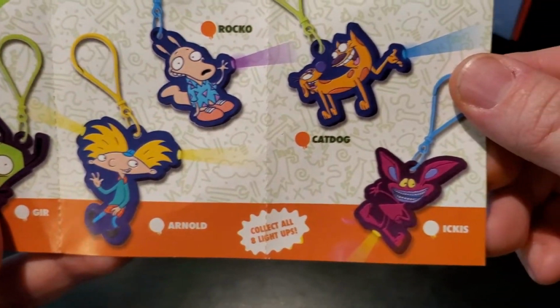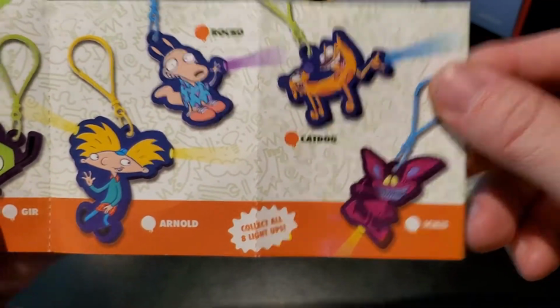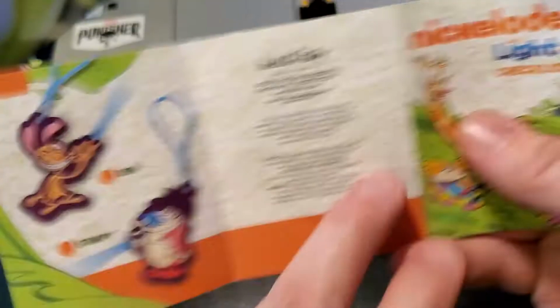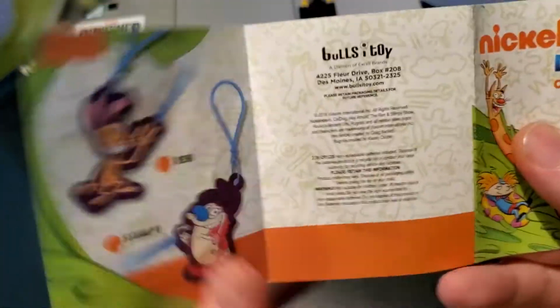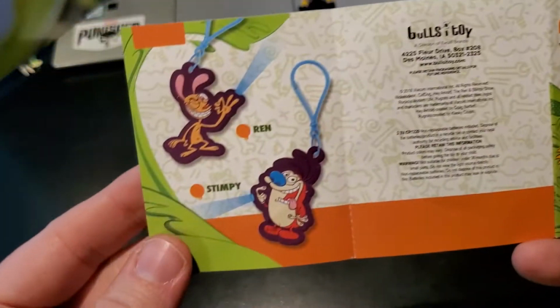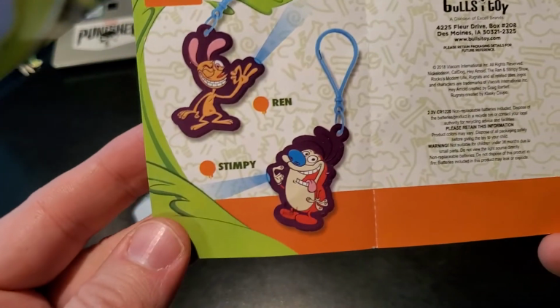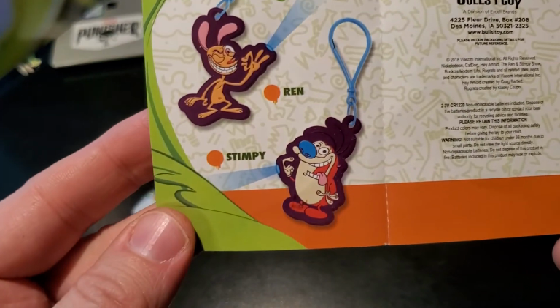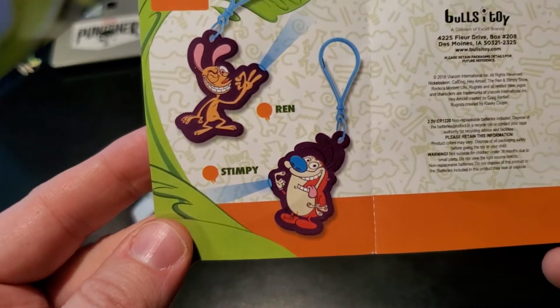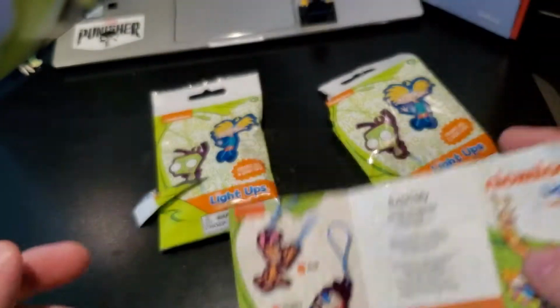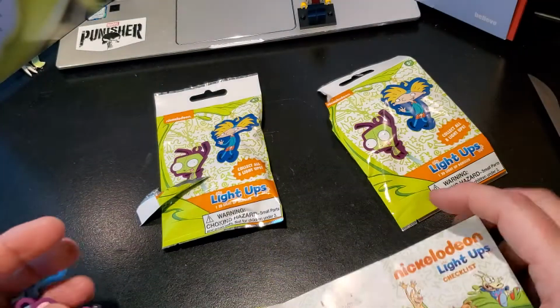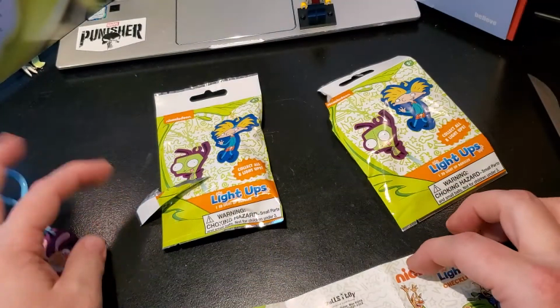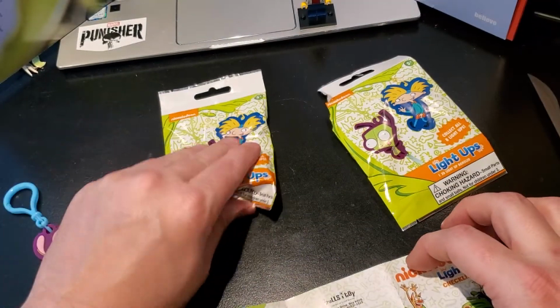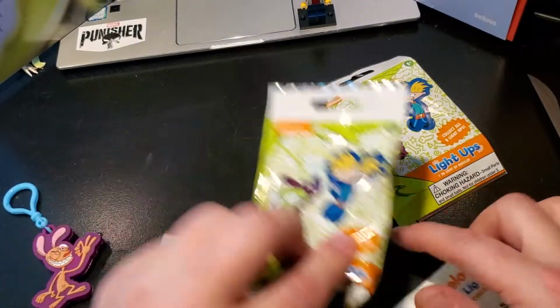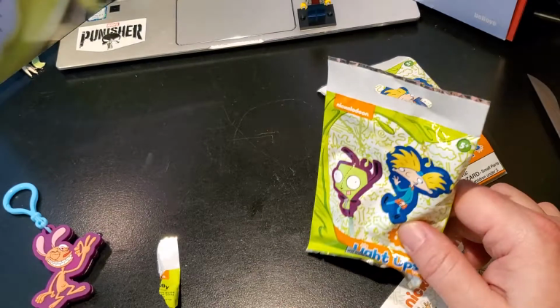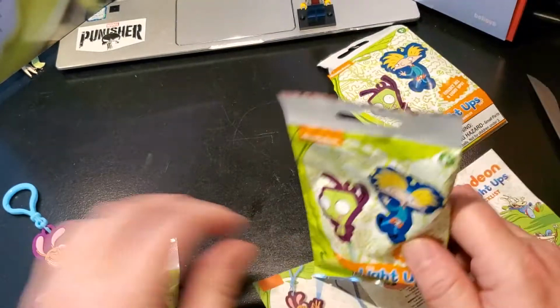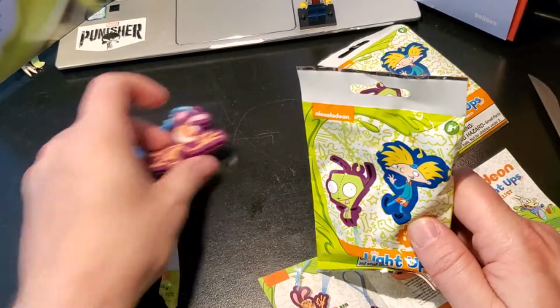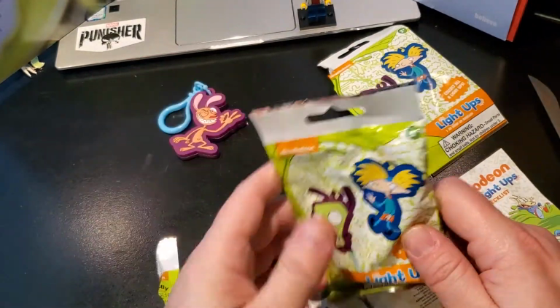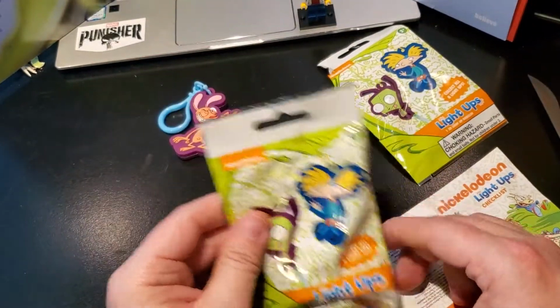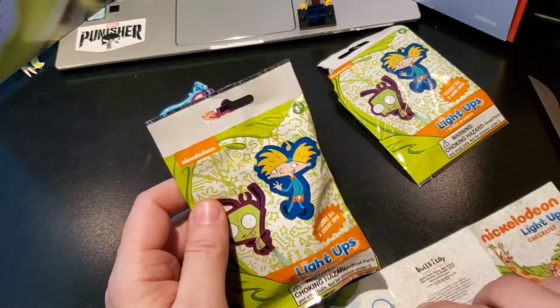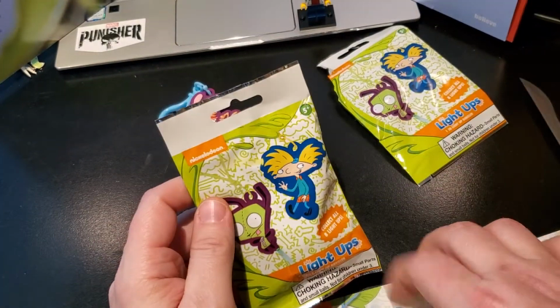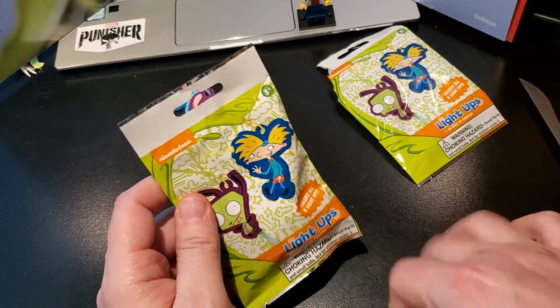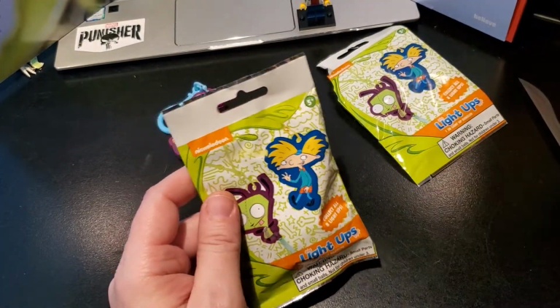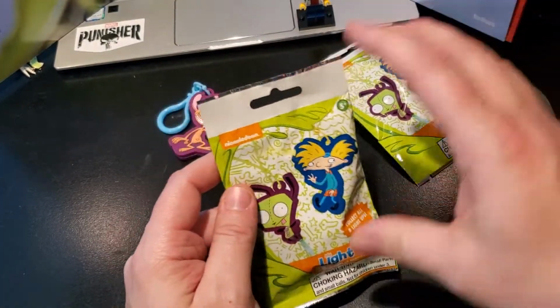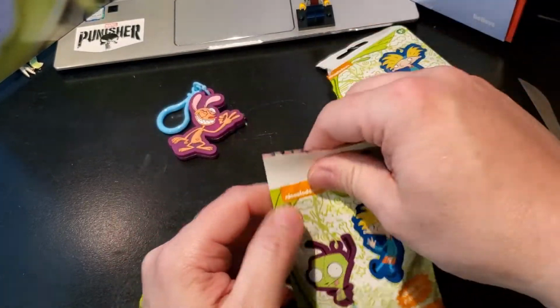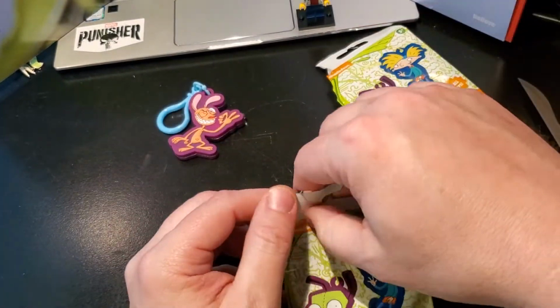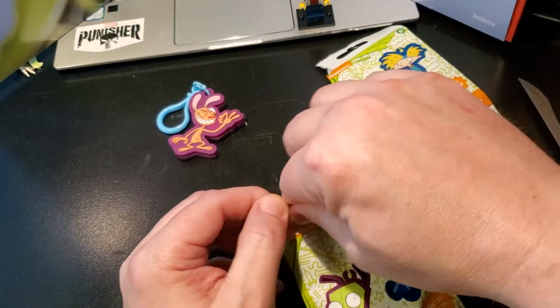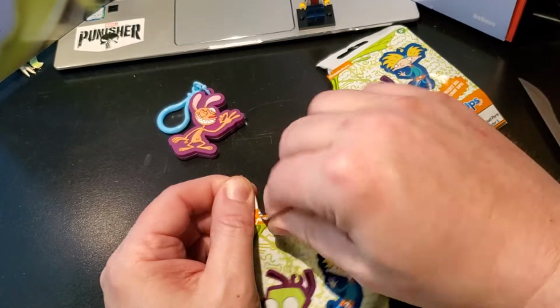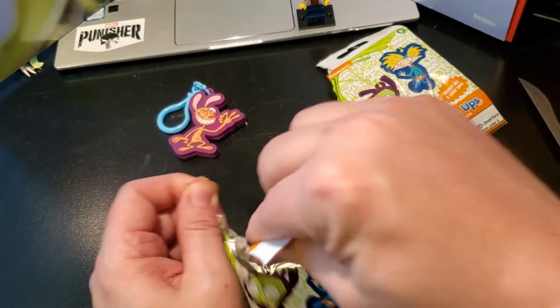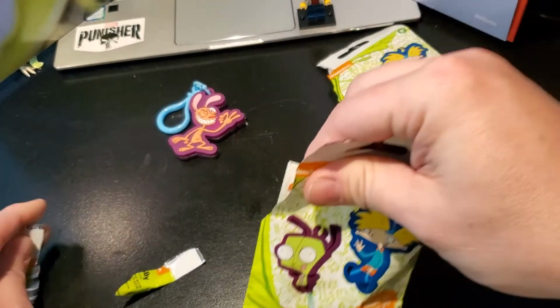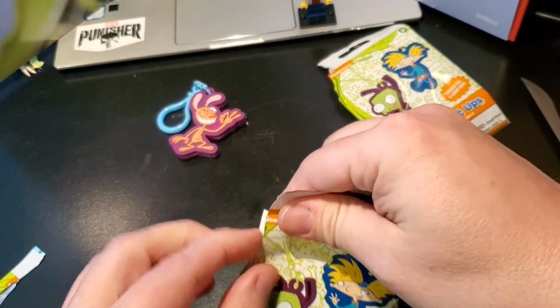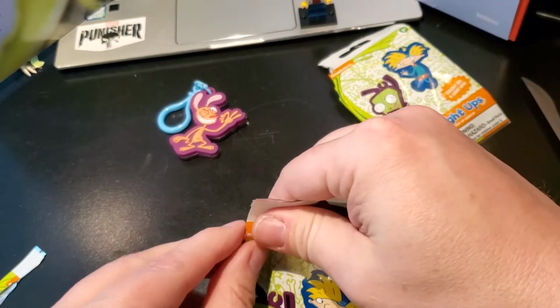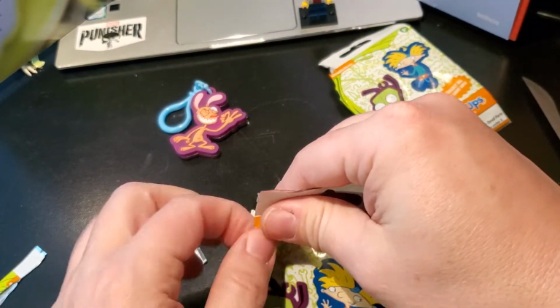Catdog's pretty cool. But heck yeah, Ren and Stimpy! Oh my god. Can I get both? I'm not going to jinx anything. Can I get Stimpy? Come on, come on, come on, baby.